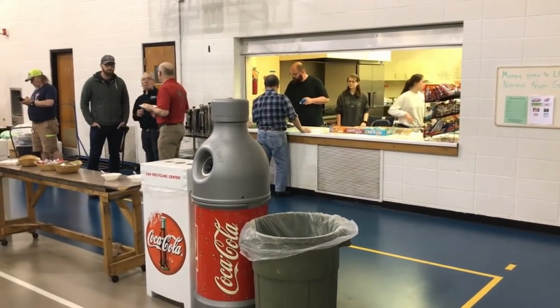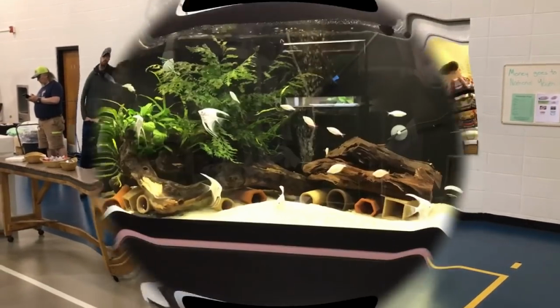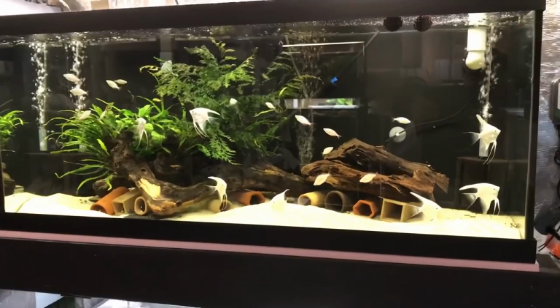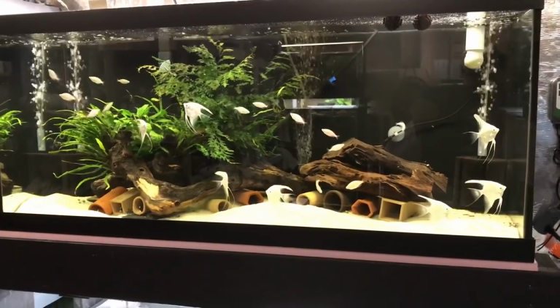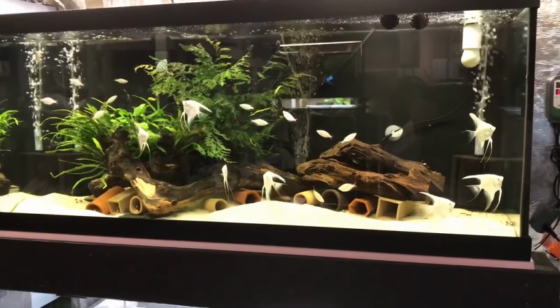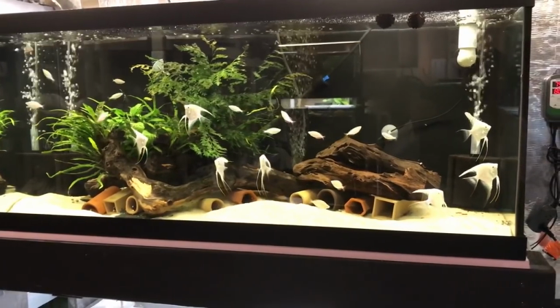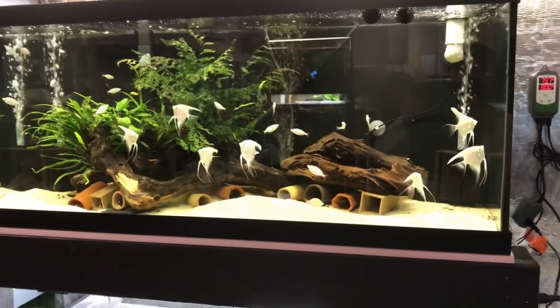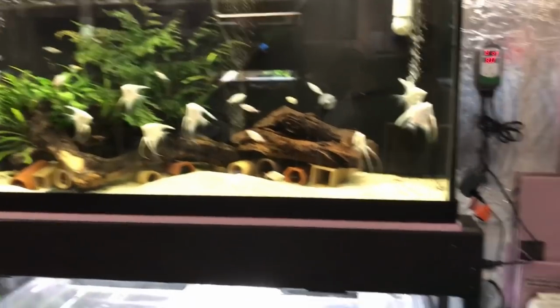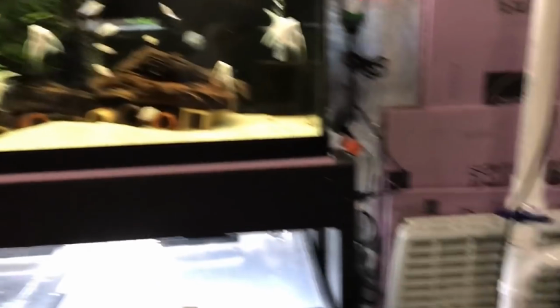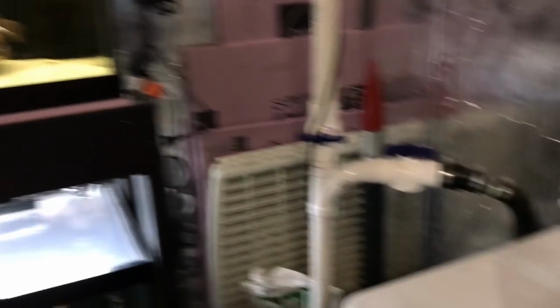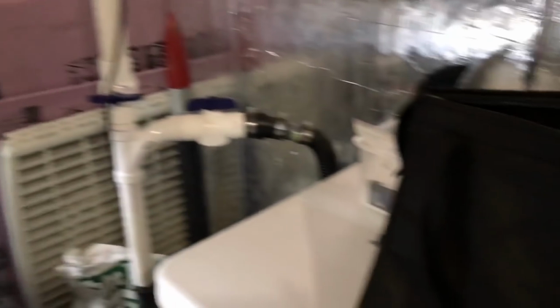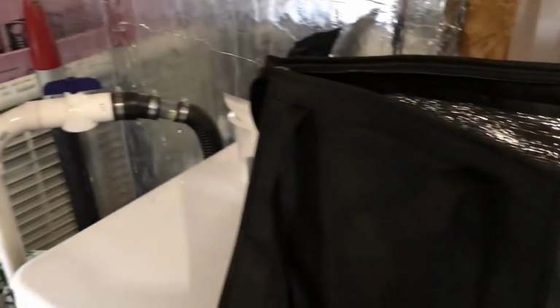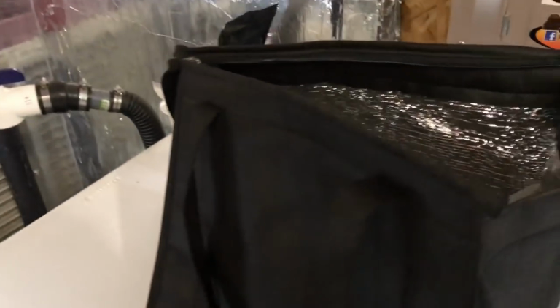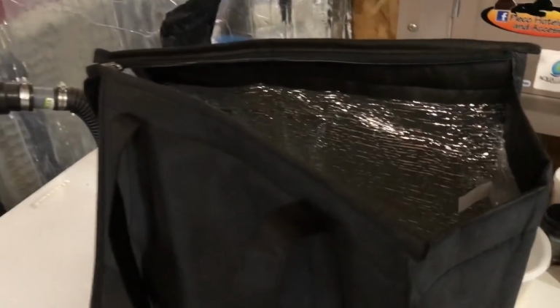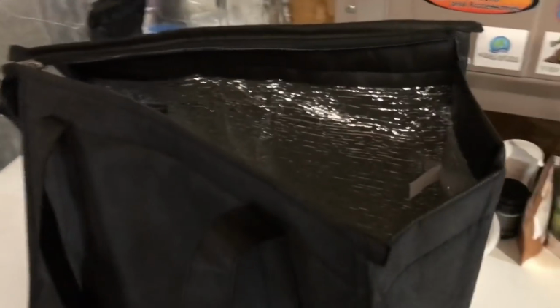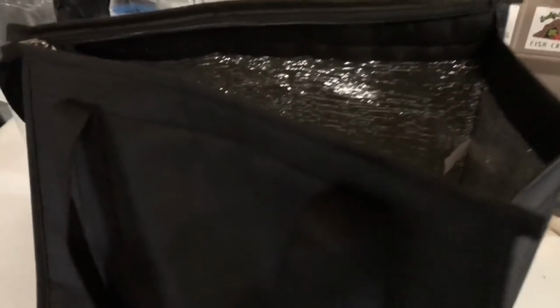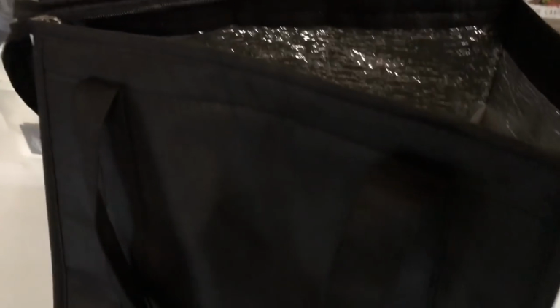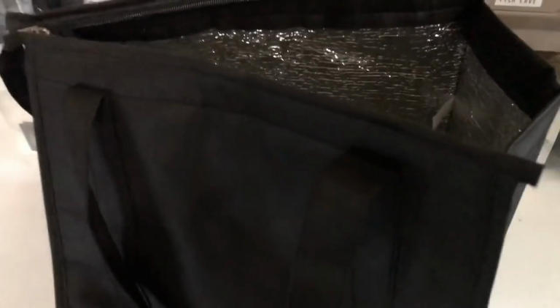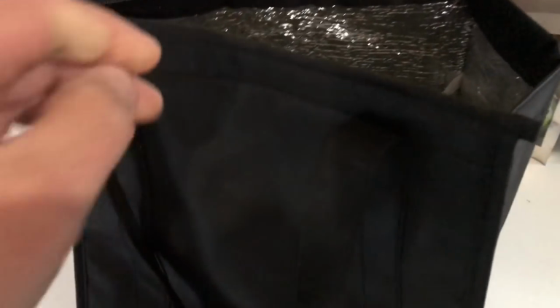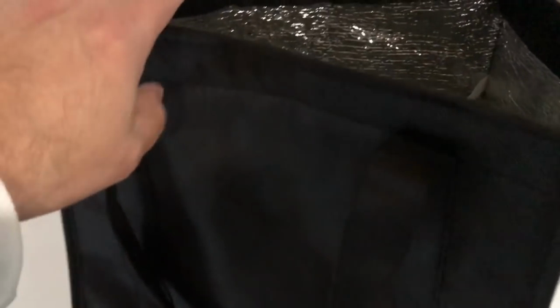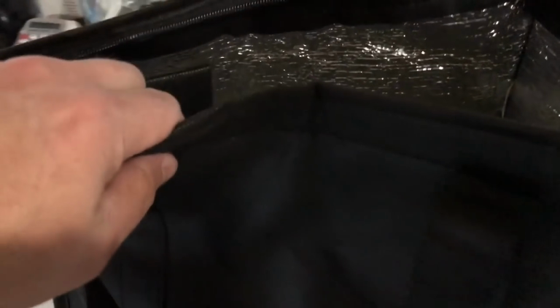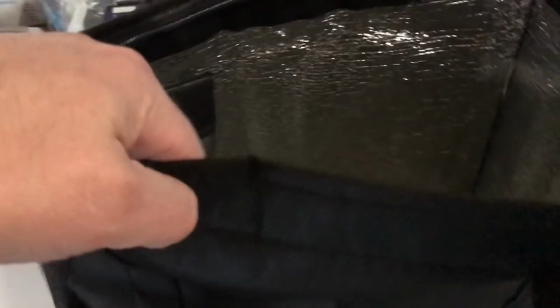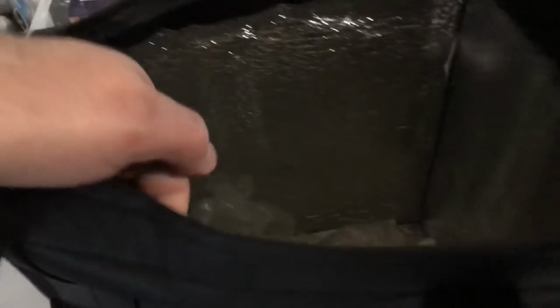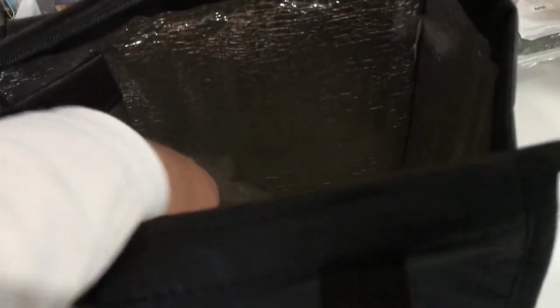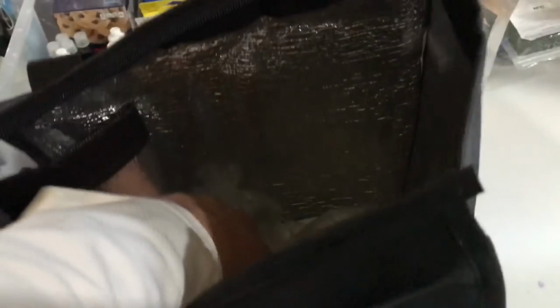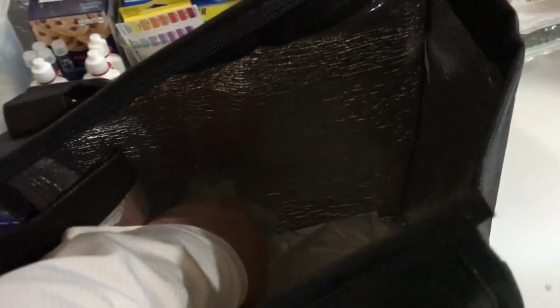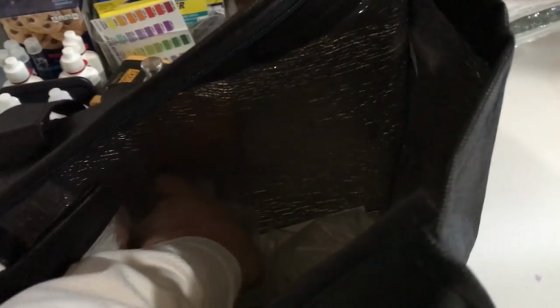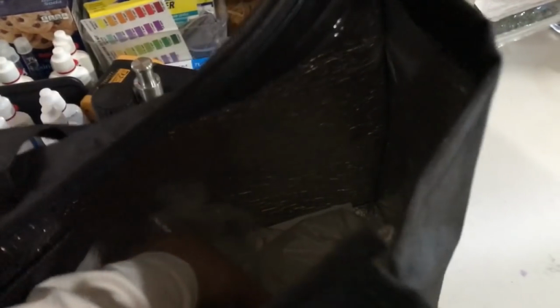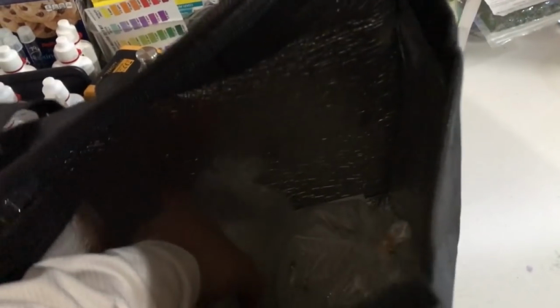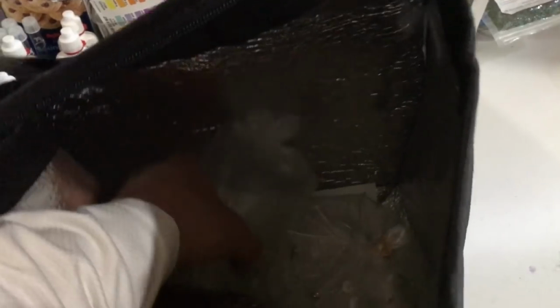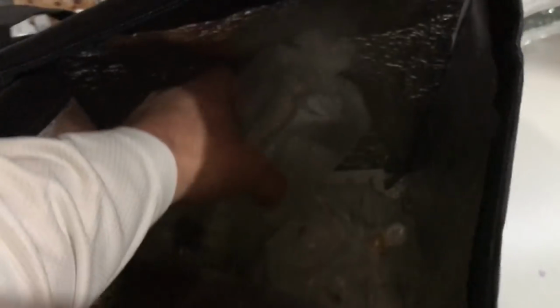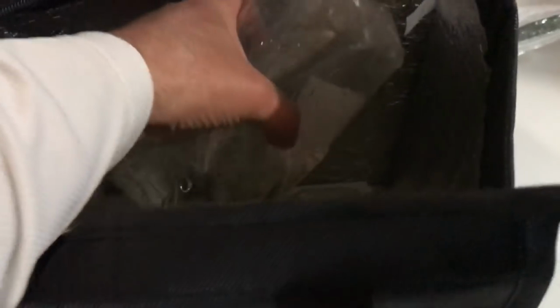All right YouTube, we are back in the fish room. We have our bag of goodies right here — I say that jokingly. We only picked up two things today. Pretty basic at that.